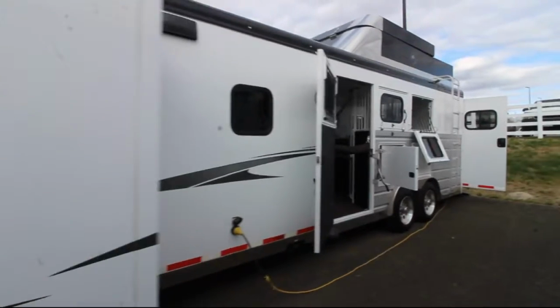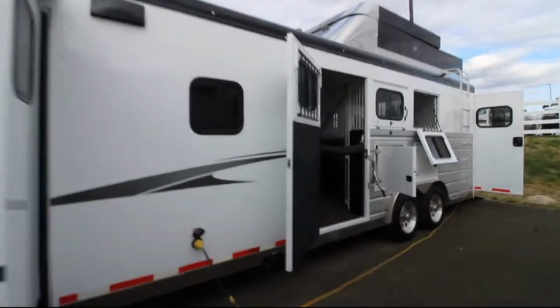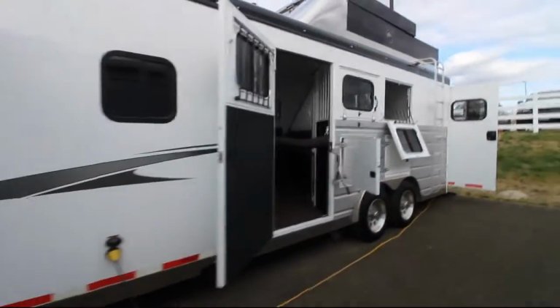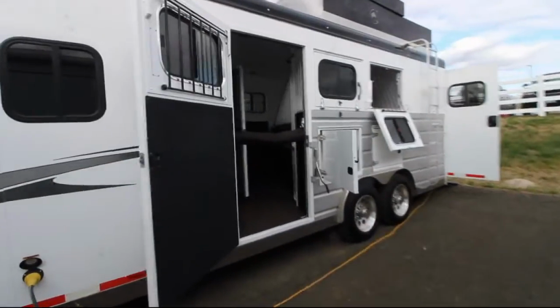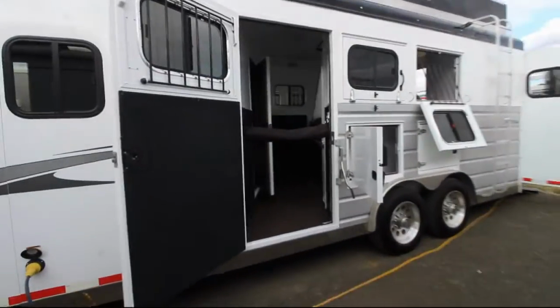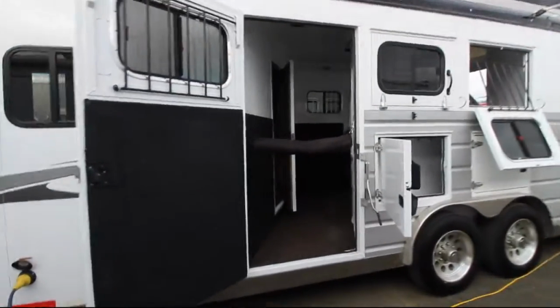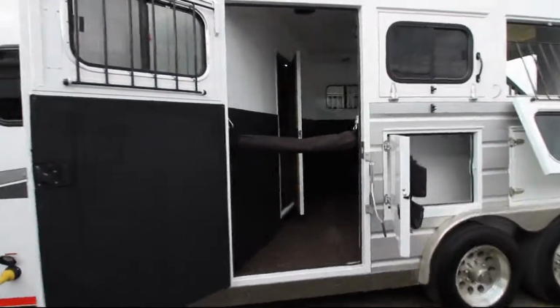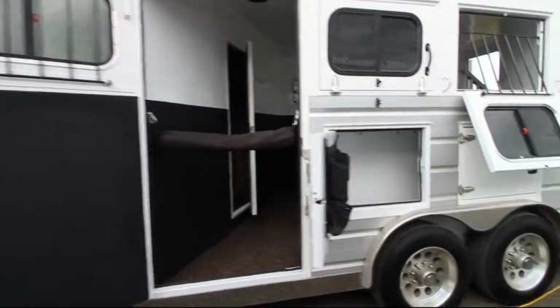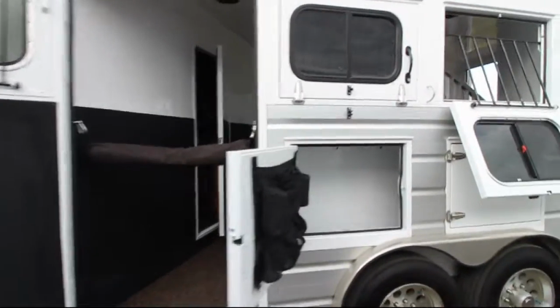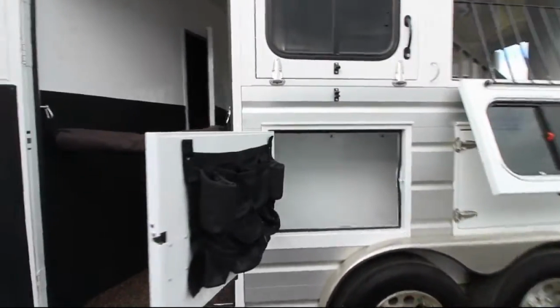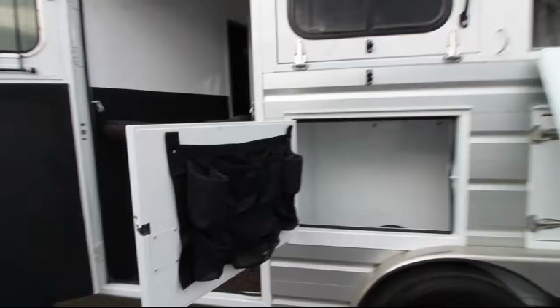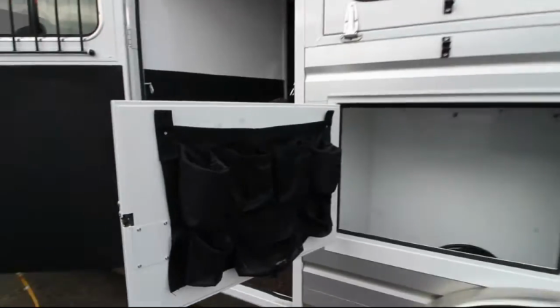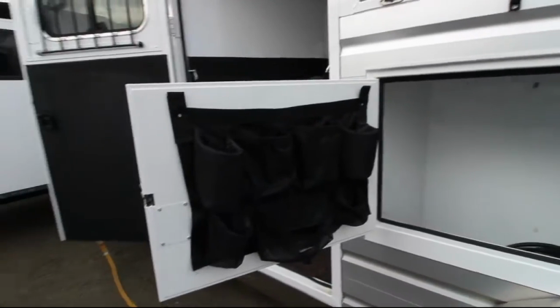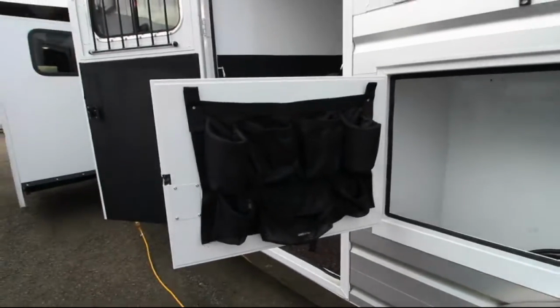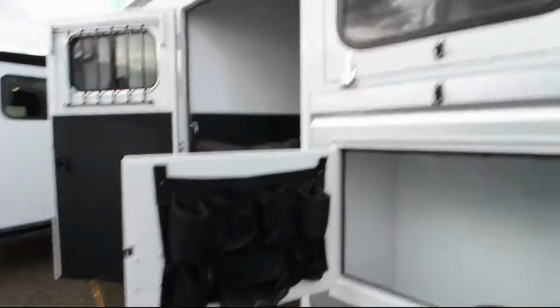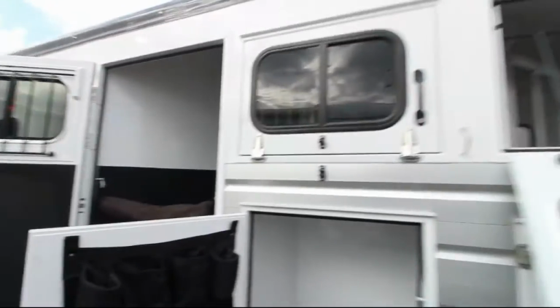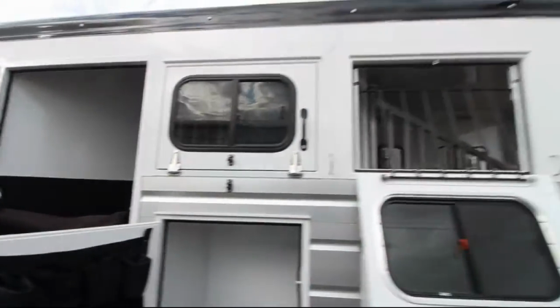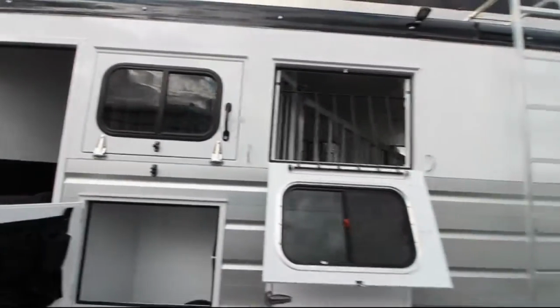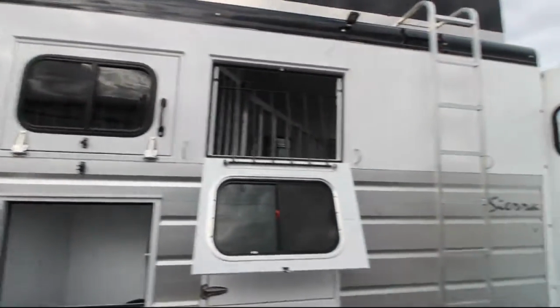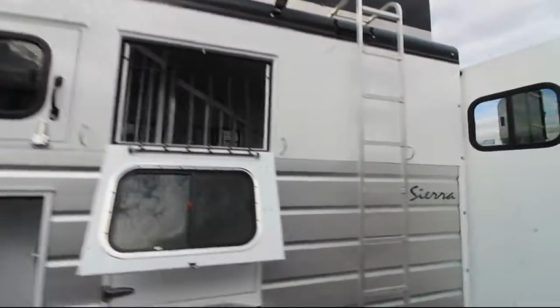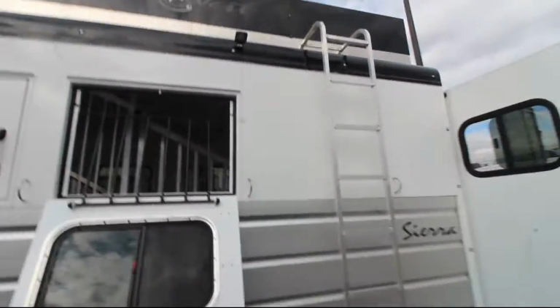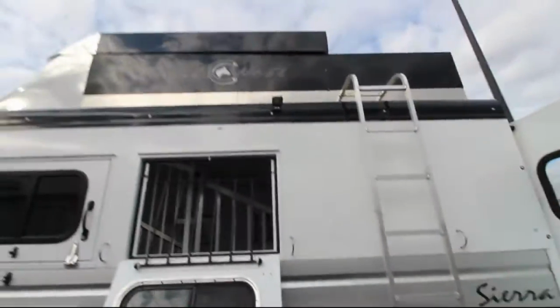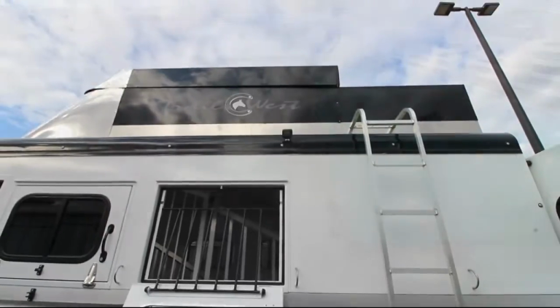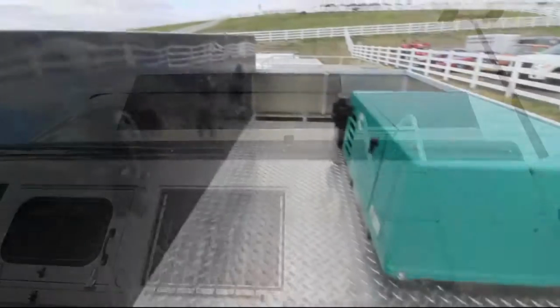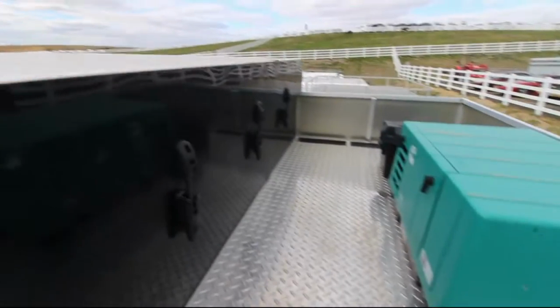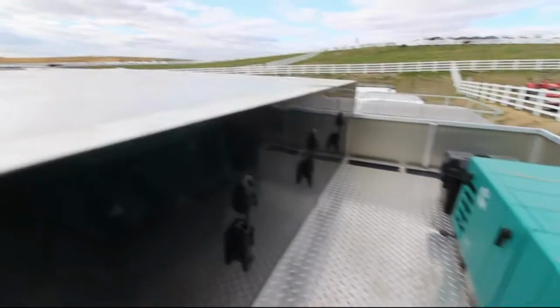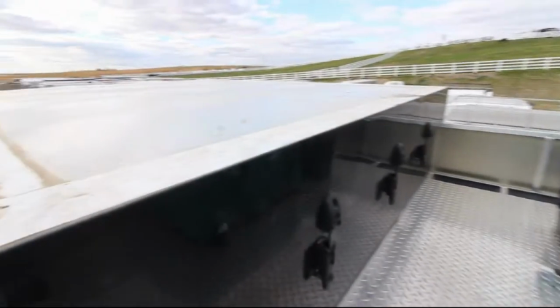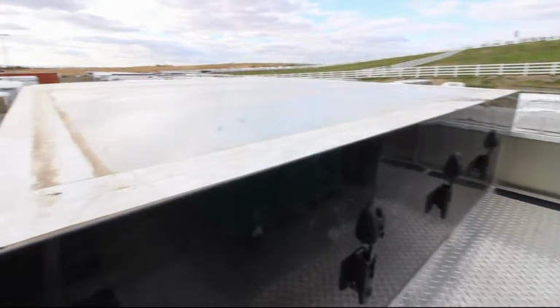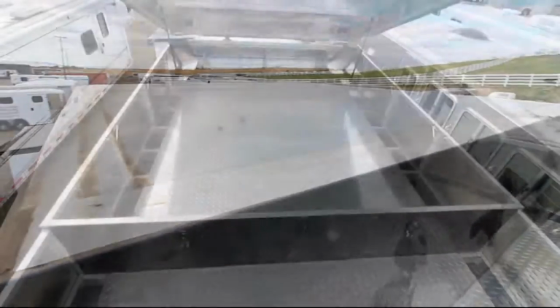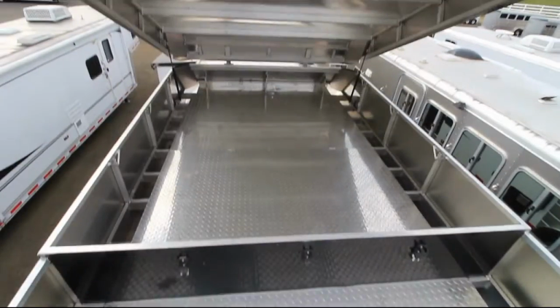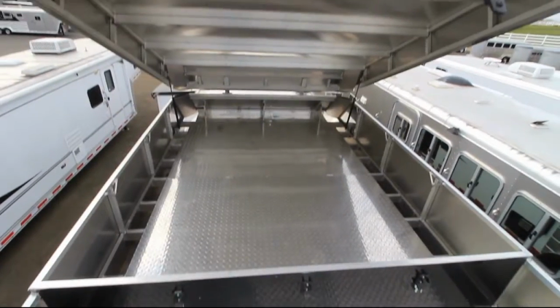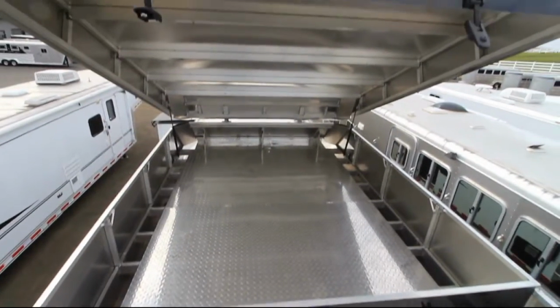This side has the slide-out as well as the escape door and under-manger storage, with each door having its own tack organizer. You'll see the drop-down windows and the drop-down feed bars. Up above, here's the hay pod and the generator.